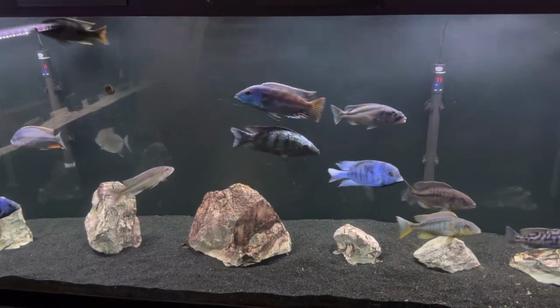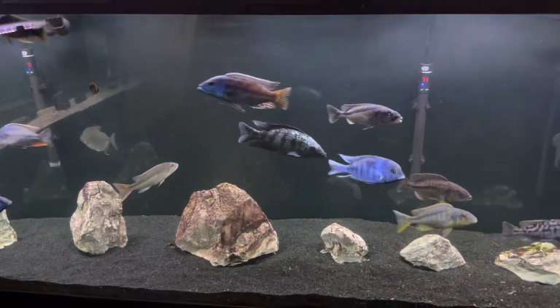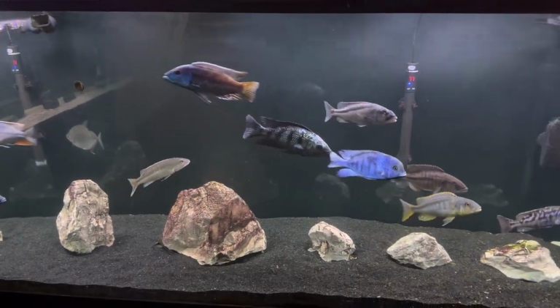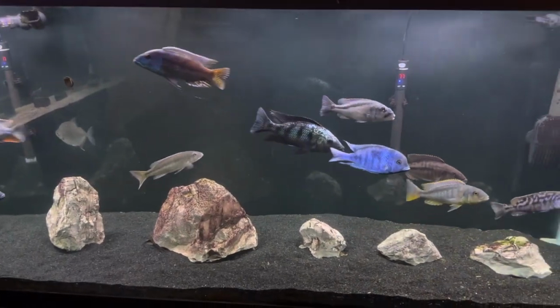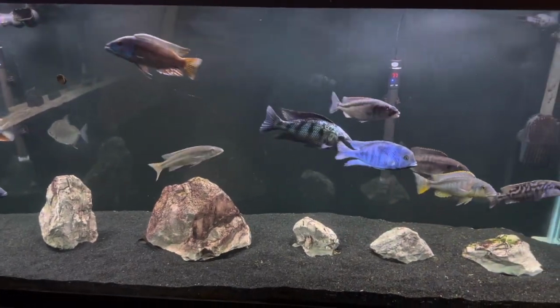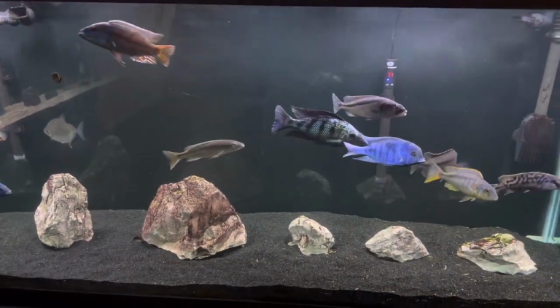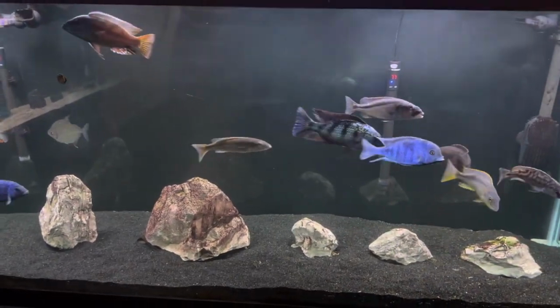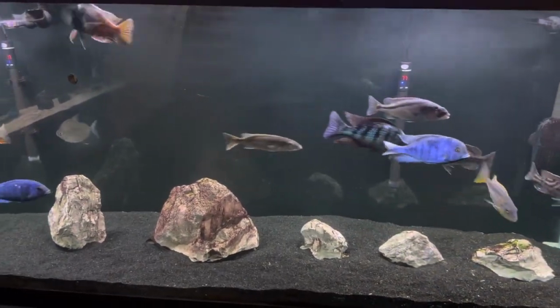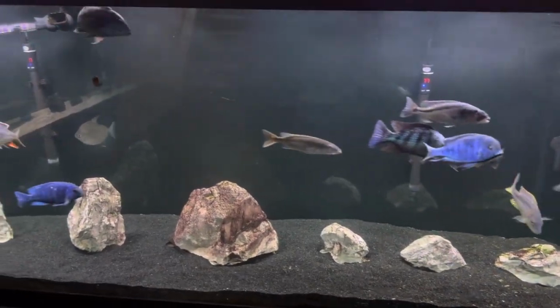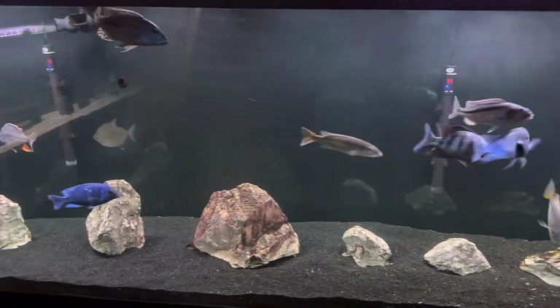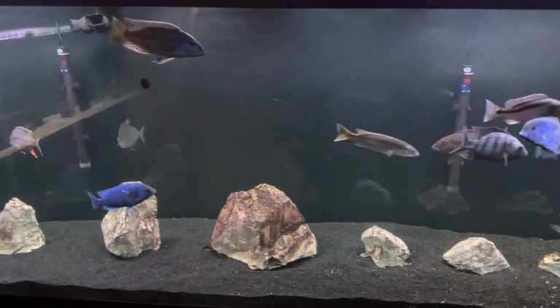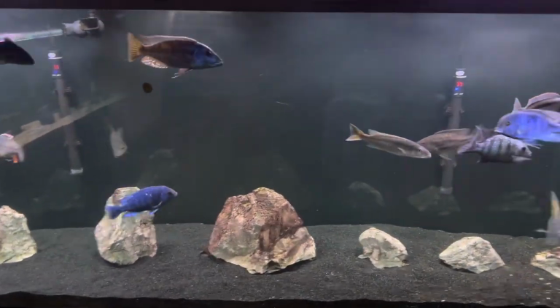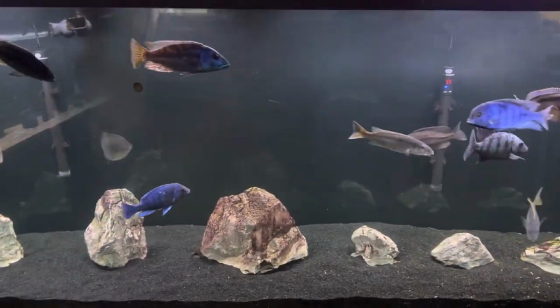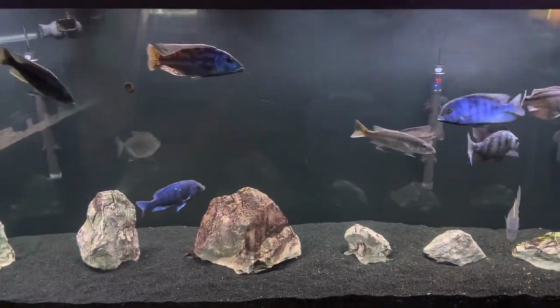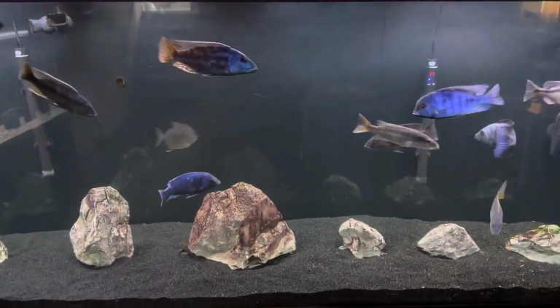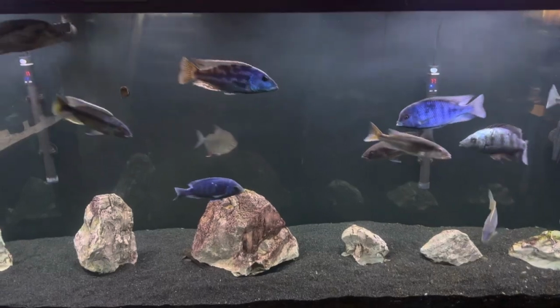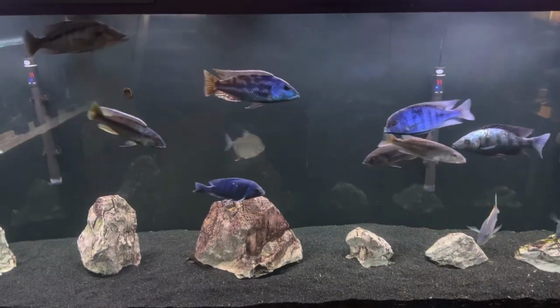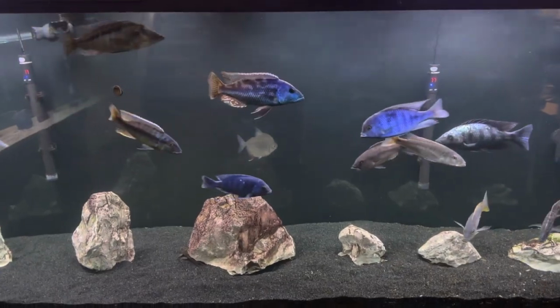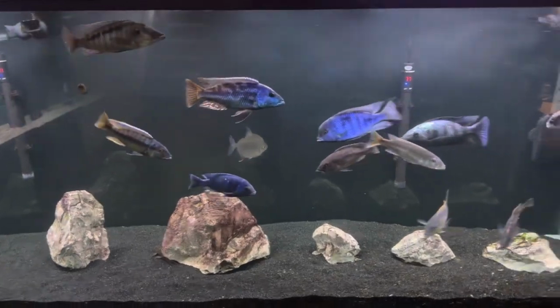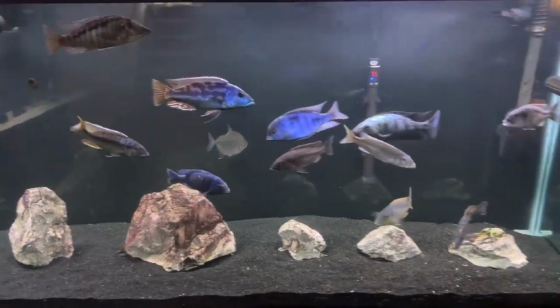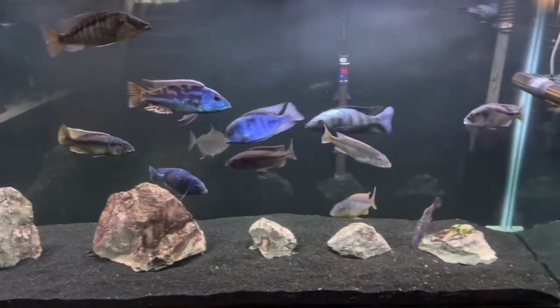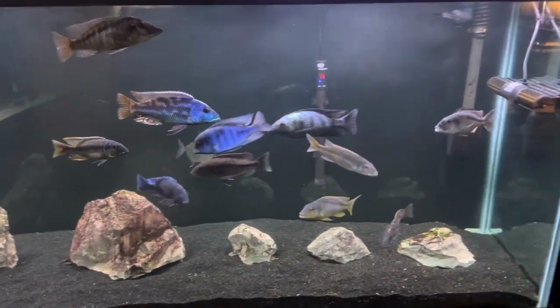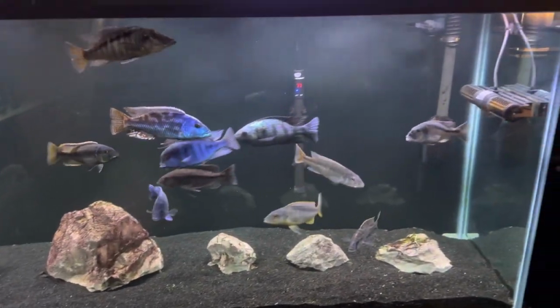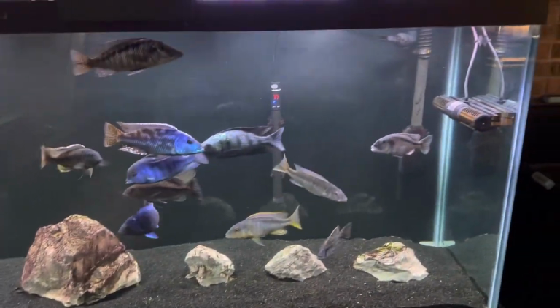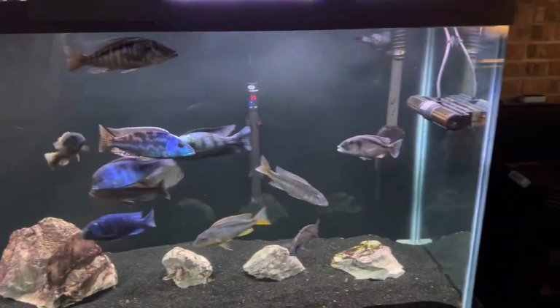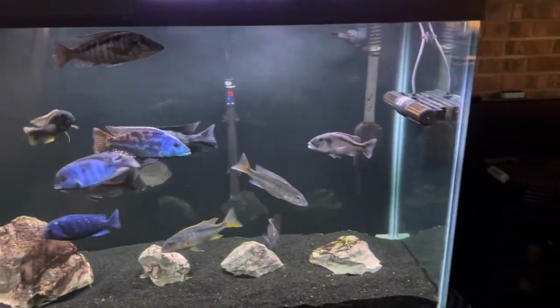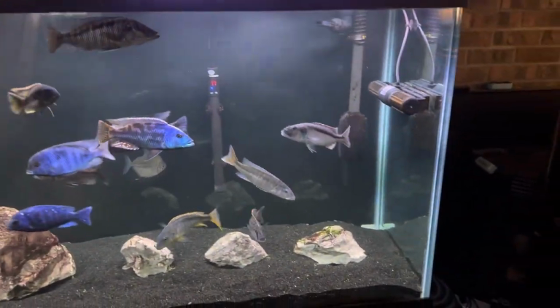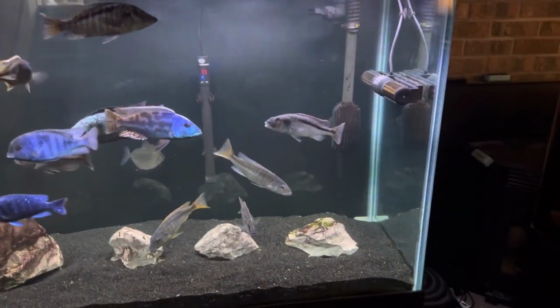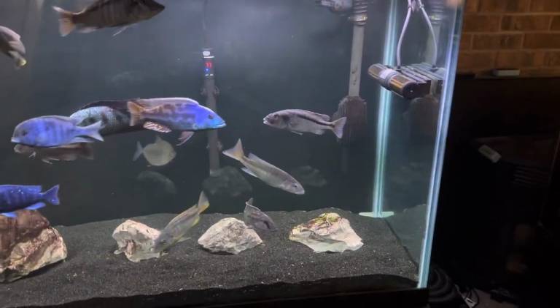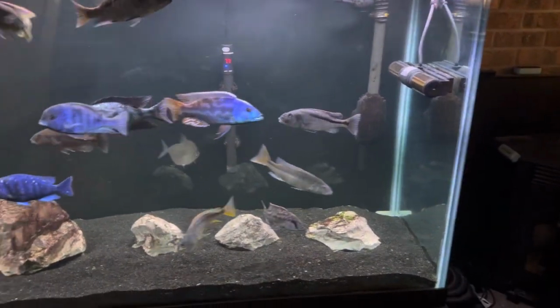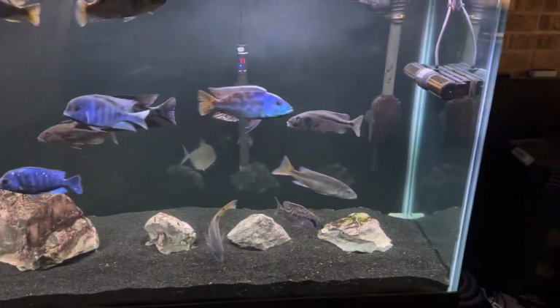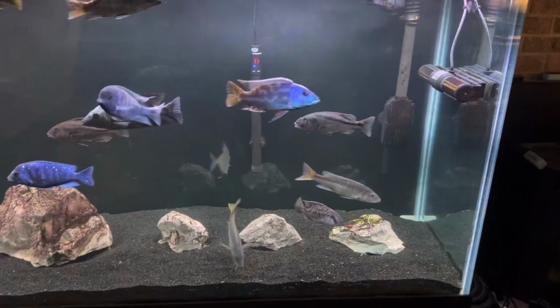Good morning folks. Just thought I'd do a quick little update on the fishies.